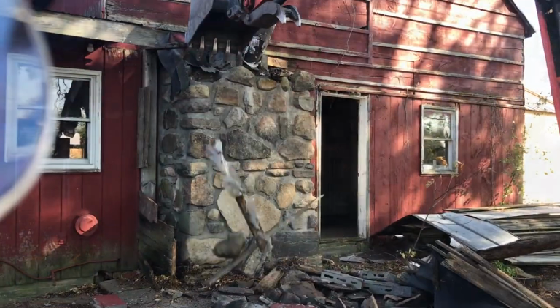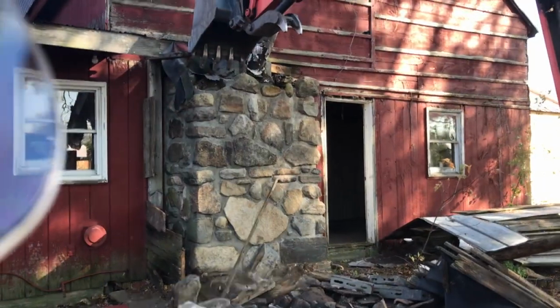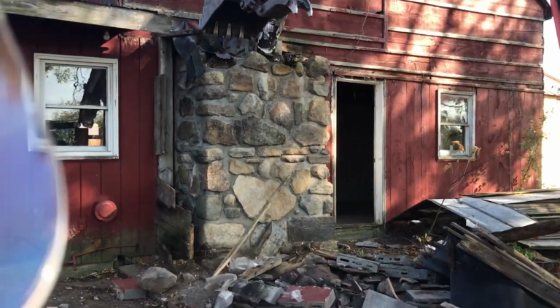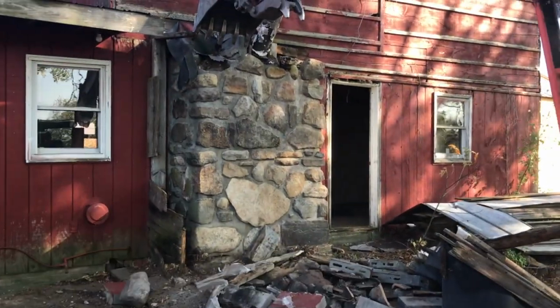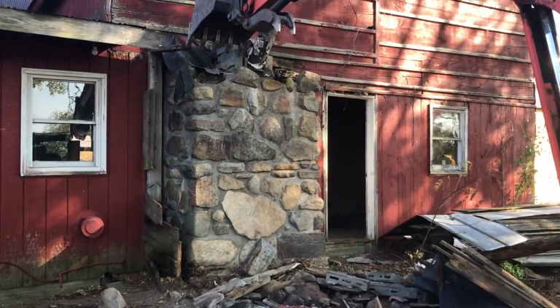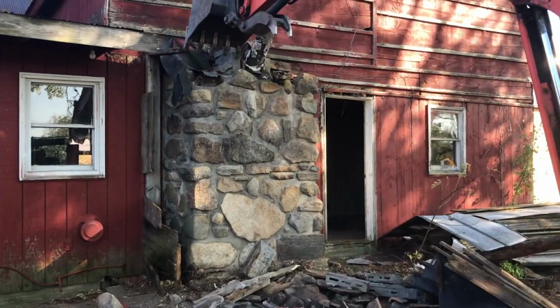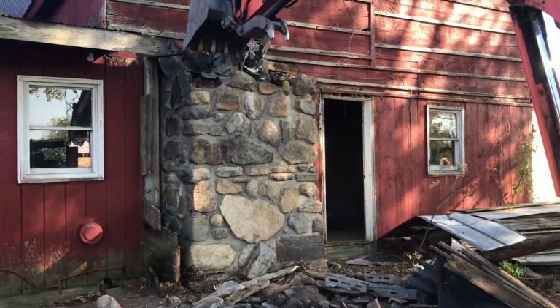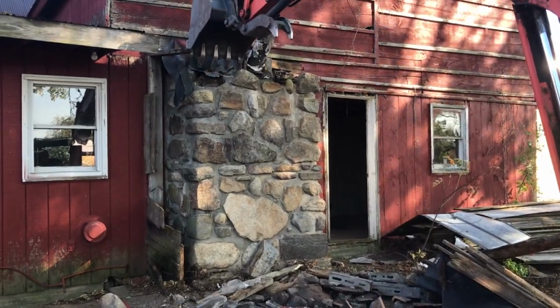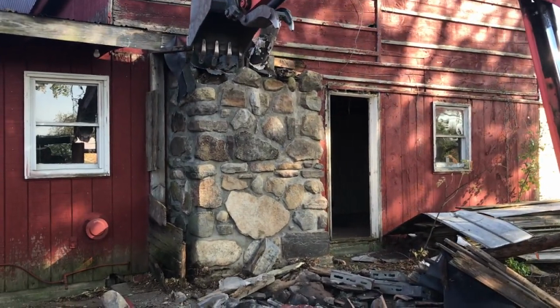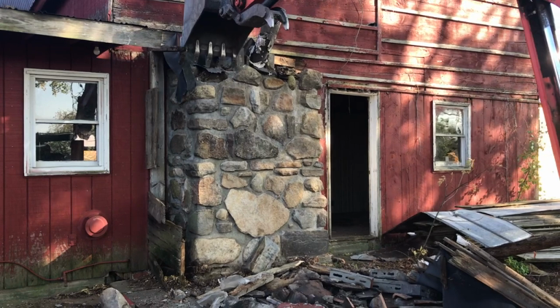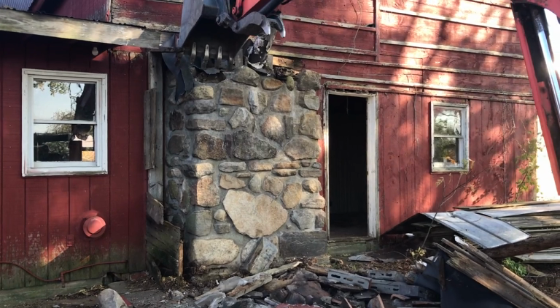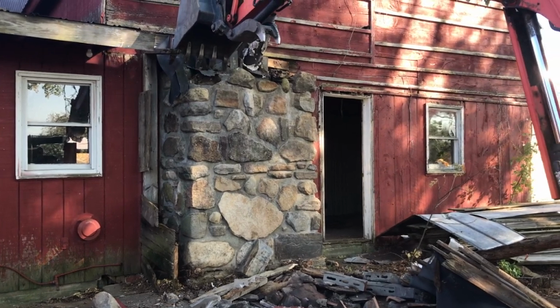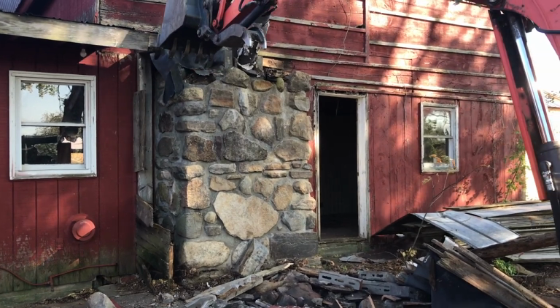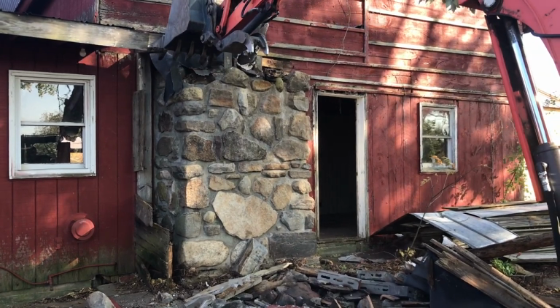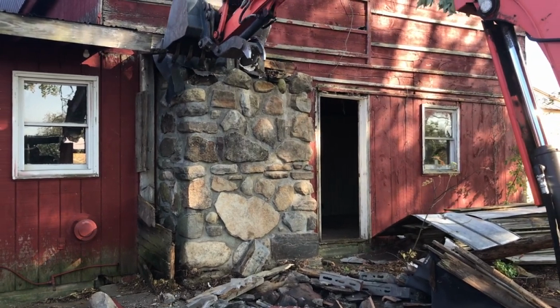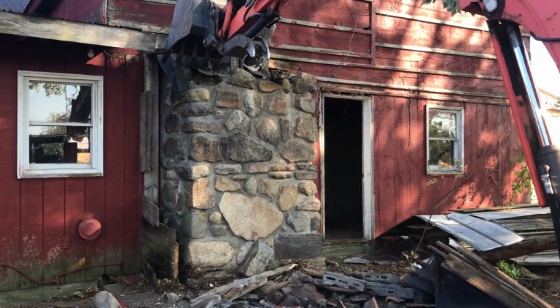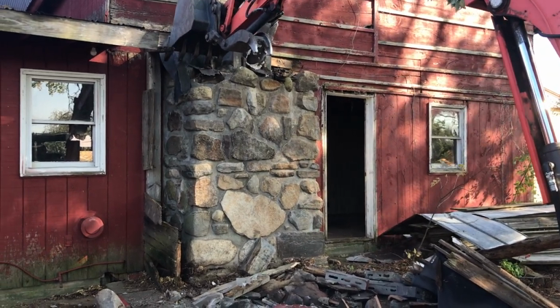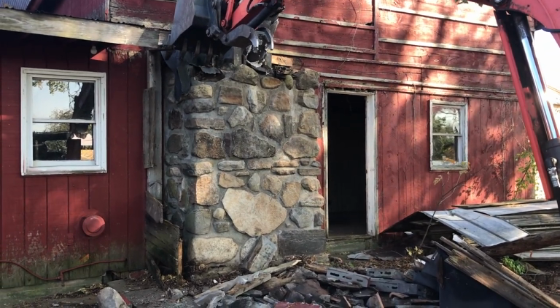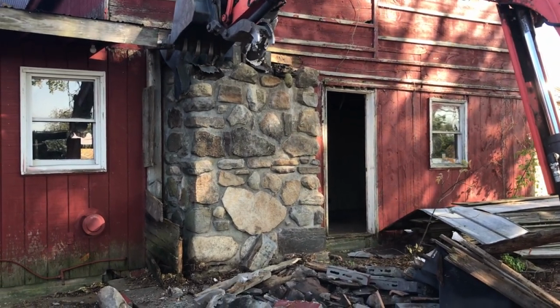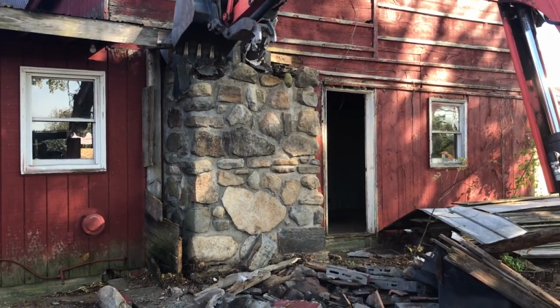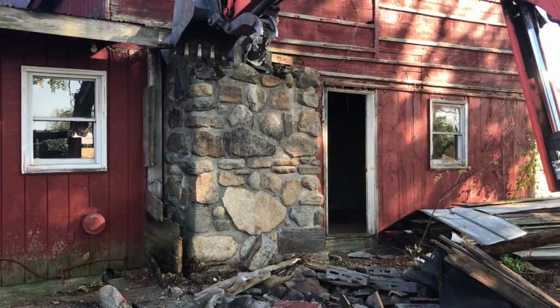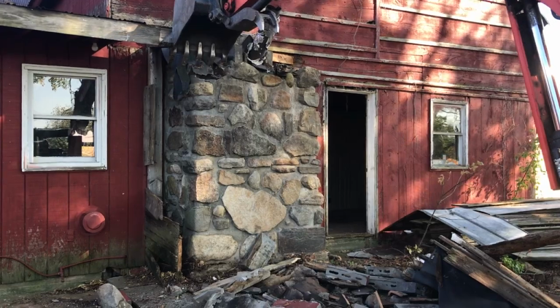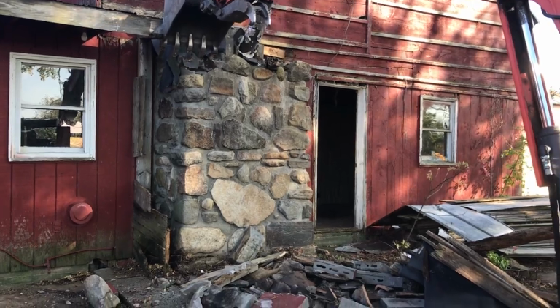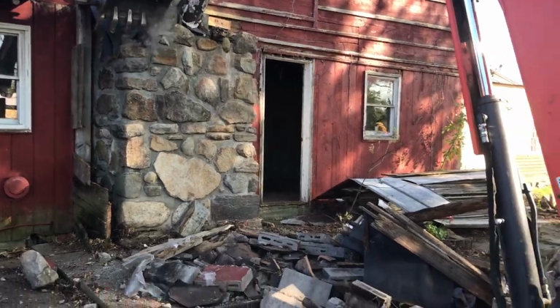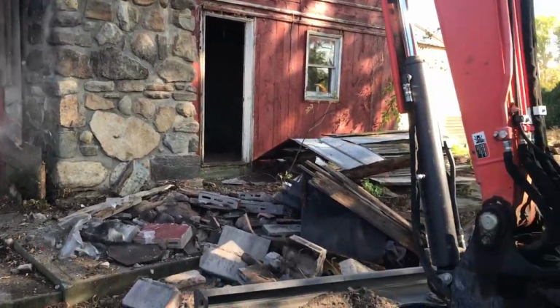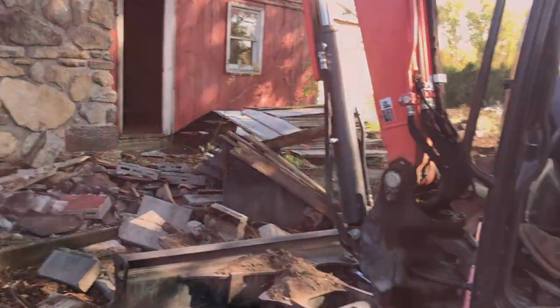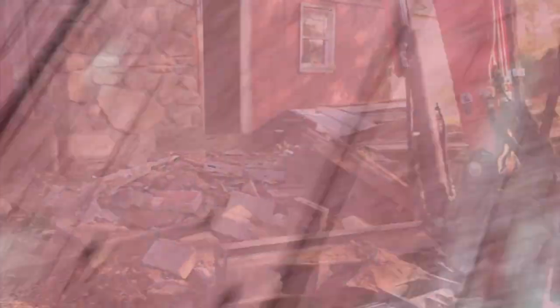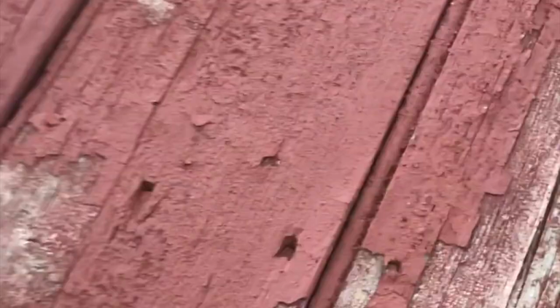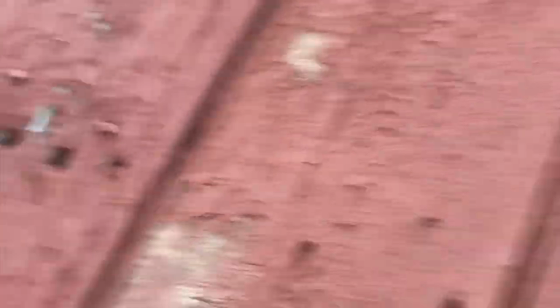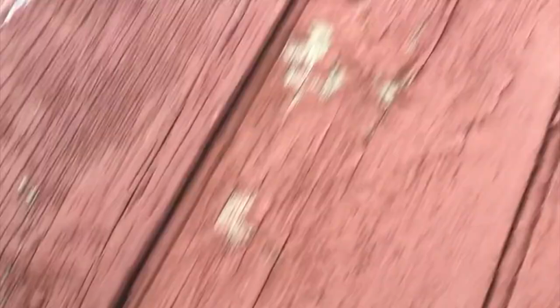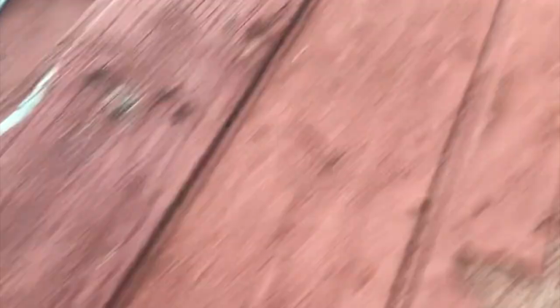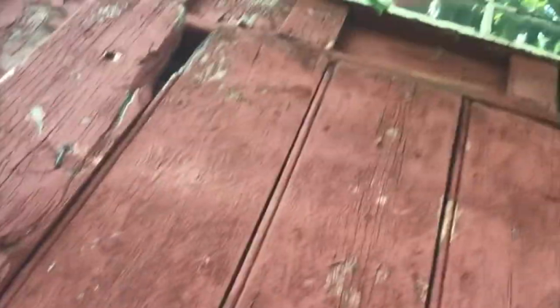We started to take down the rest of the chimney, and boy am I glad we didn't finish — it turns out that was the only thing holding up that entire corner of the barn, because the post had rotted. Now we're opening up this door, which hasn't been opened in a long time.